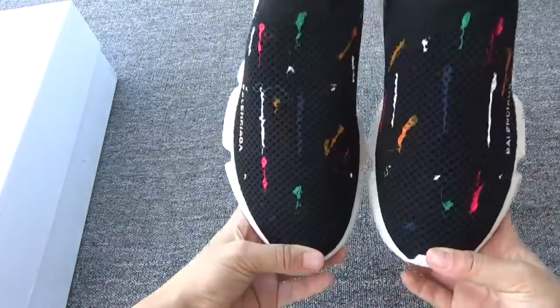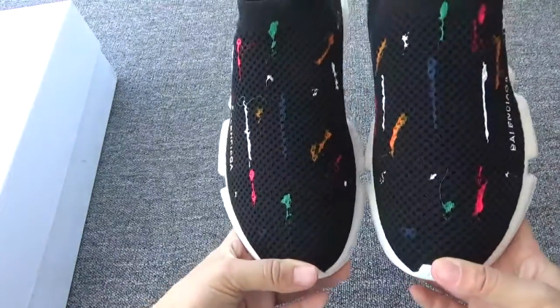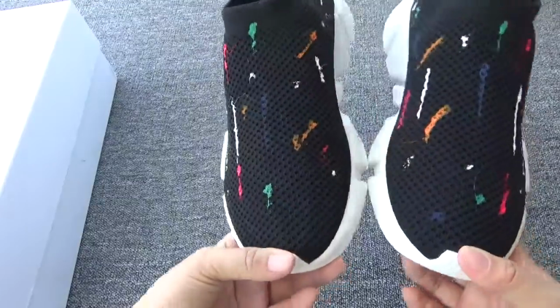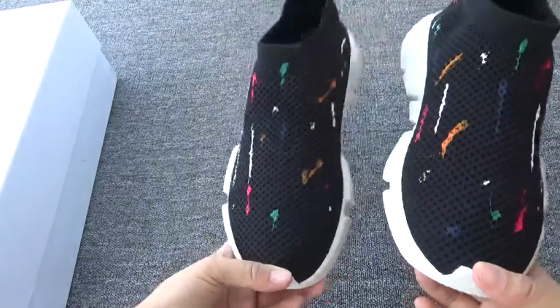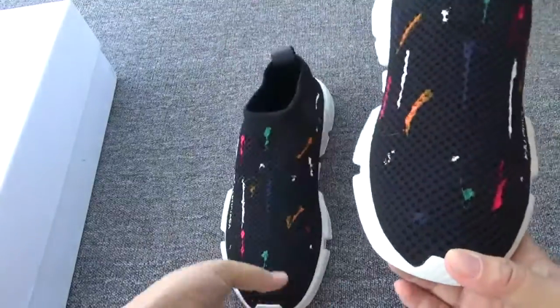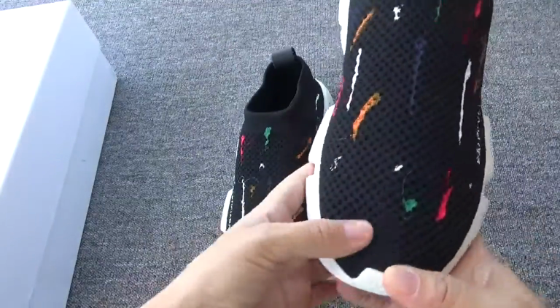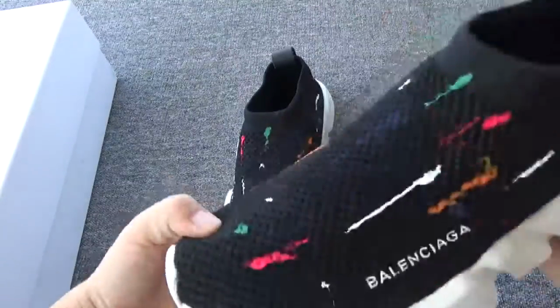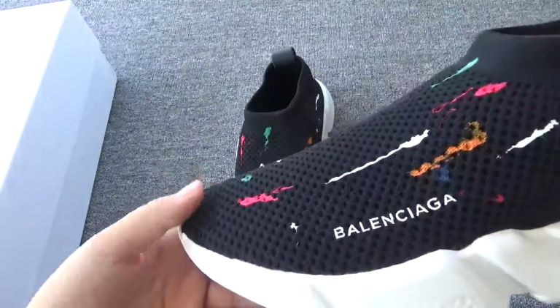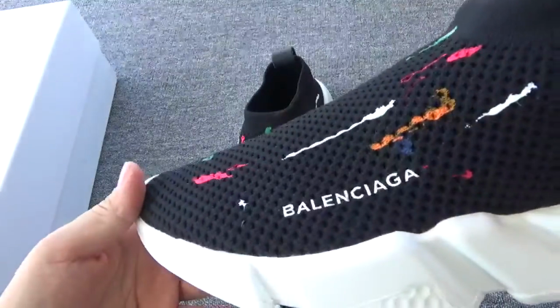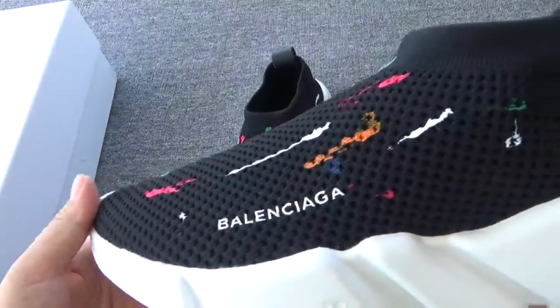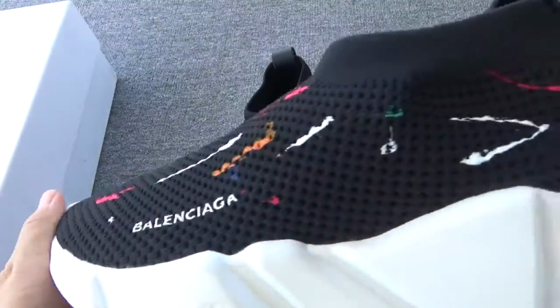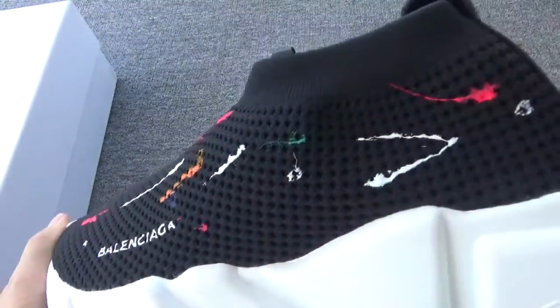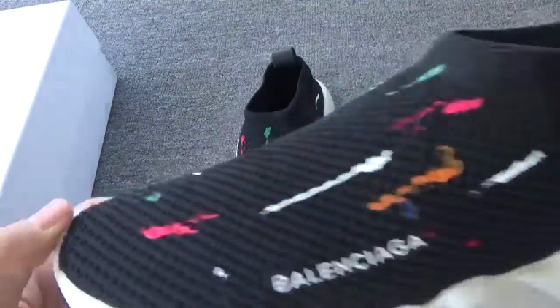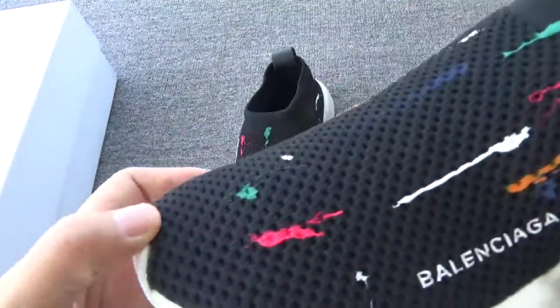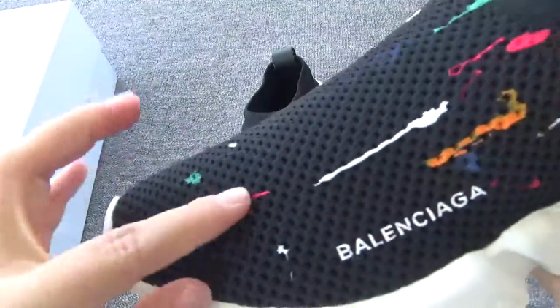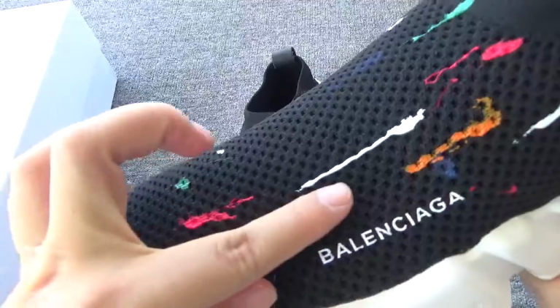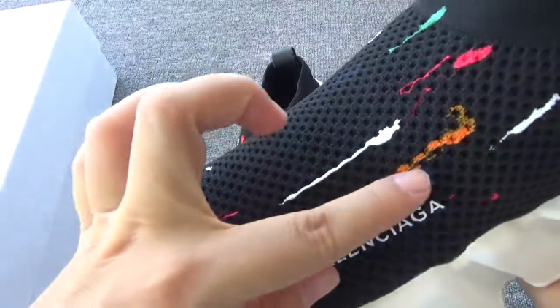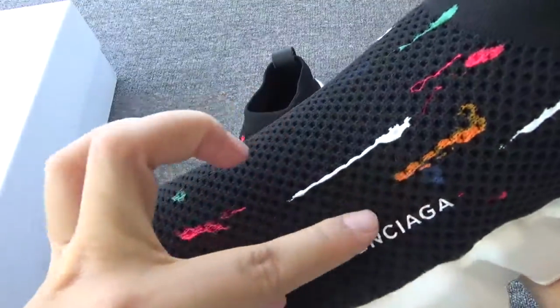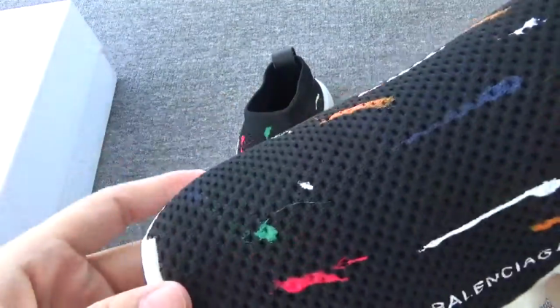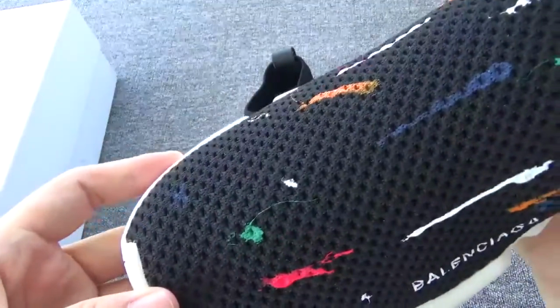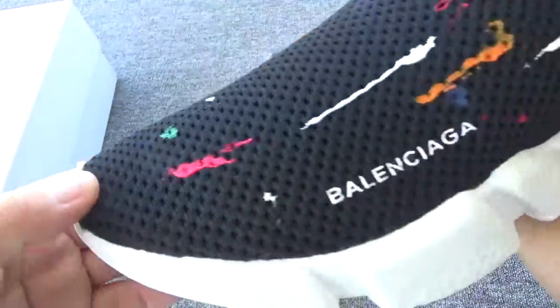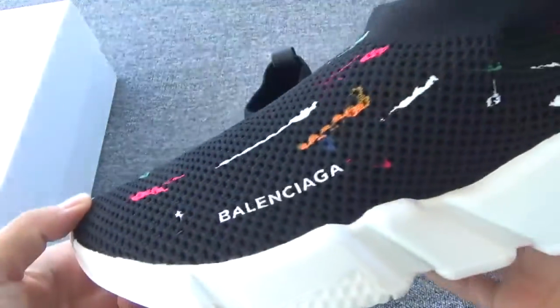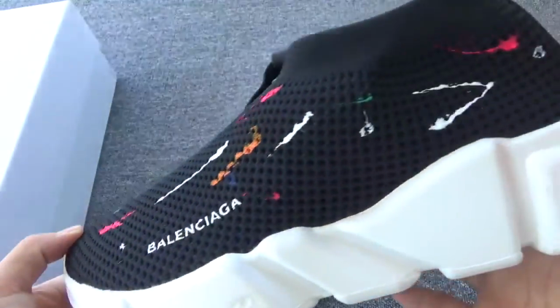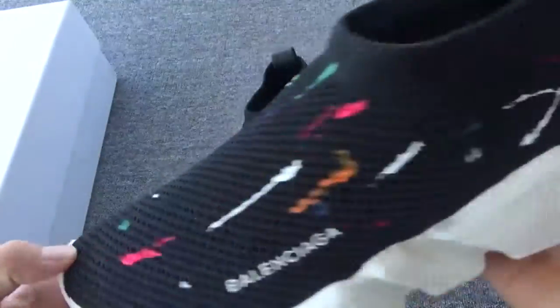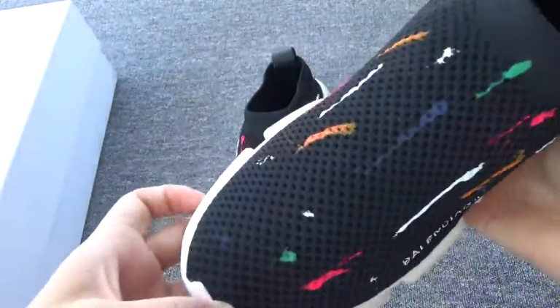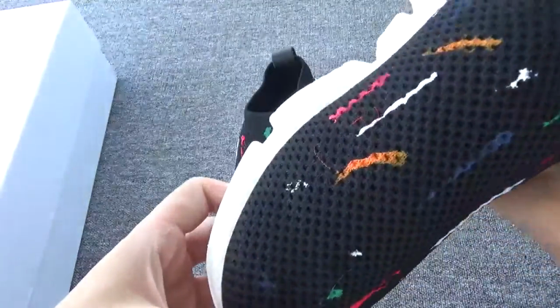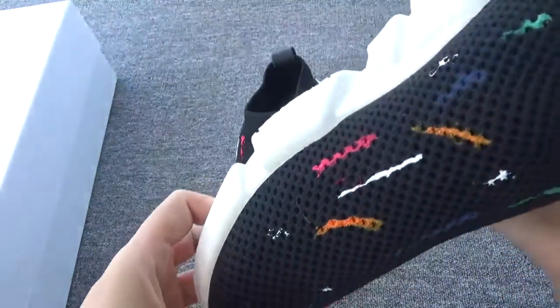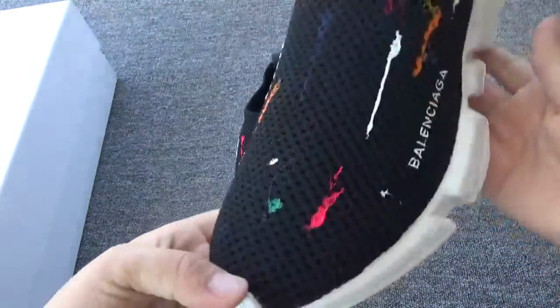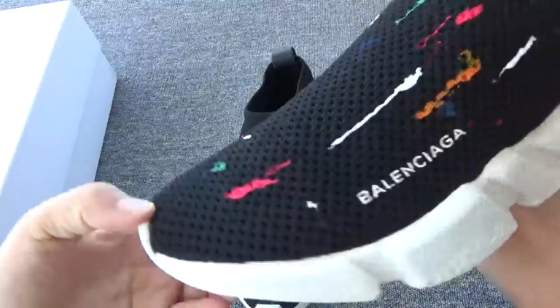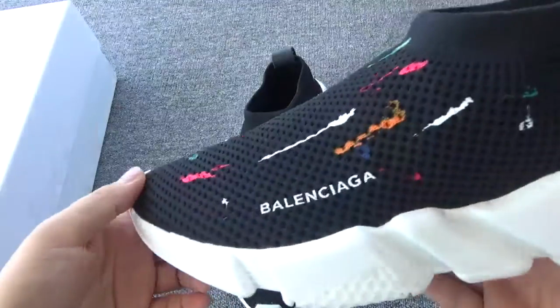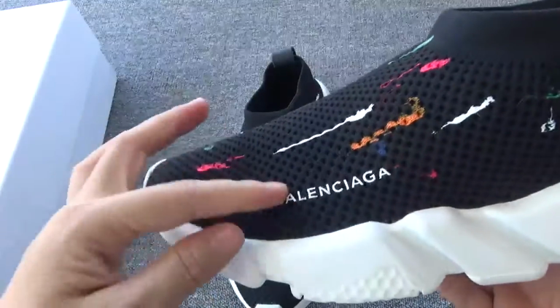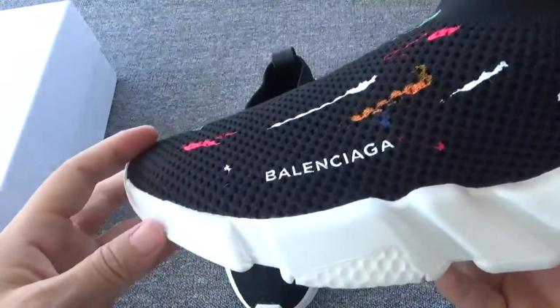You can check the very beautiful pattern. The red, white, orange and blue. It's so beautiful. I love this so much.